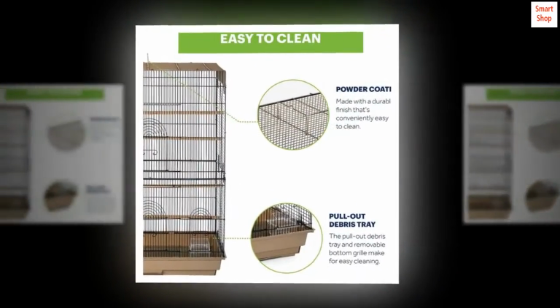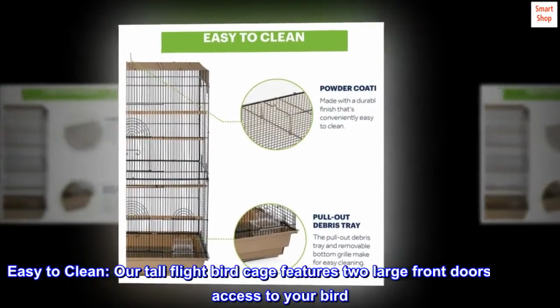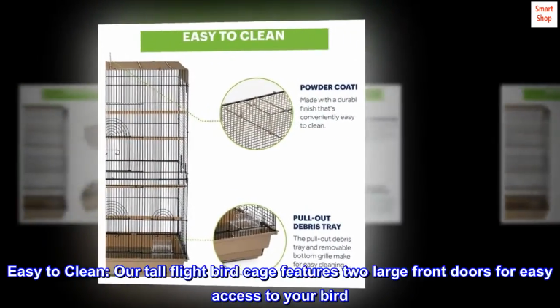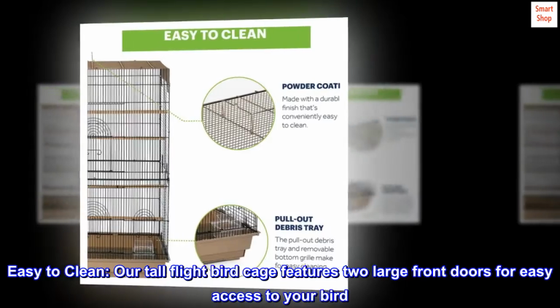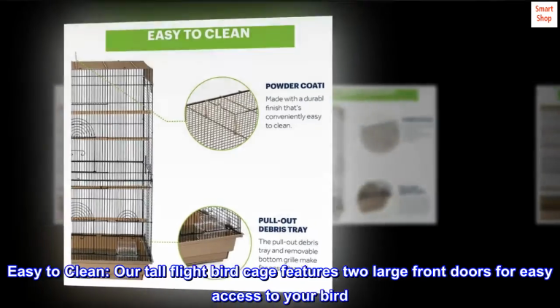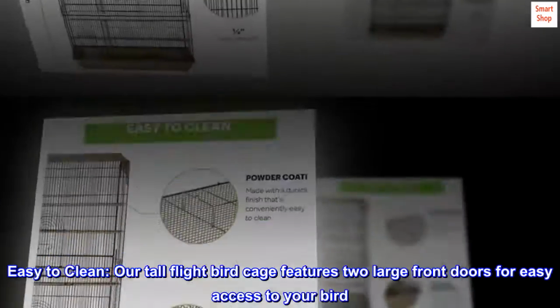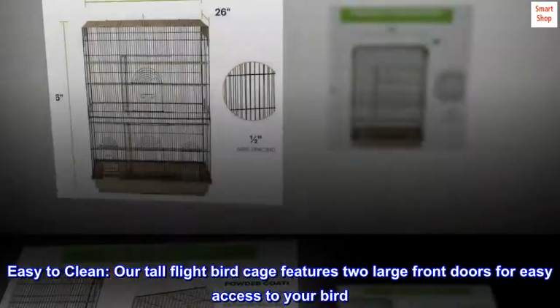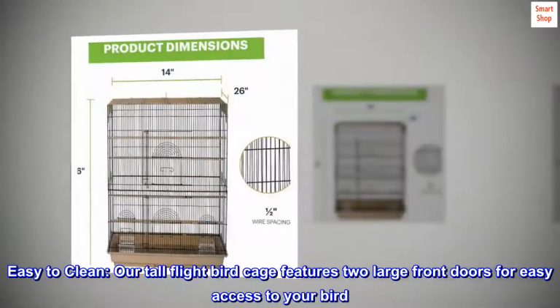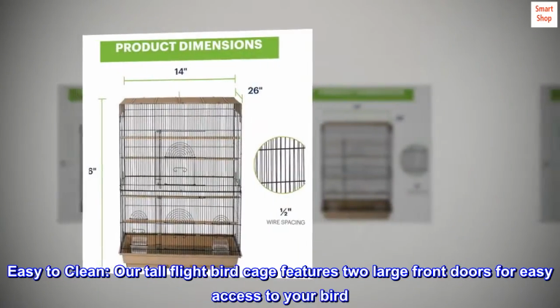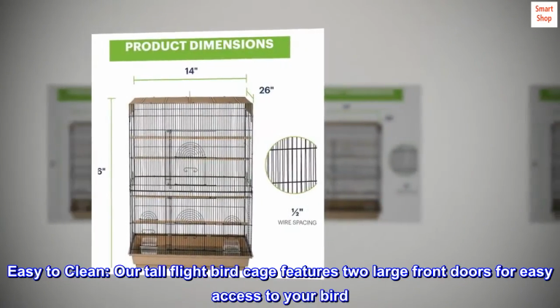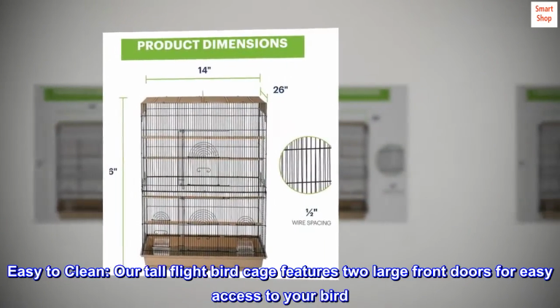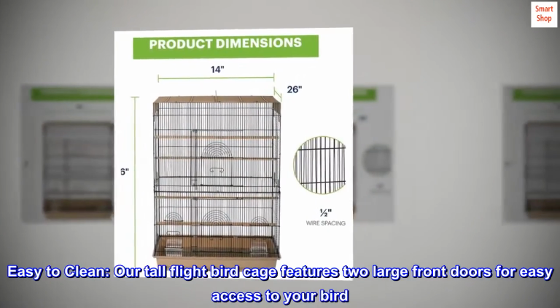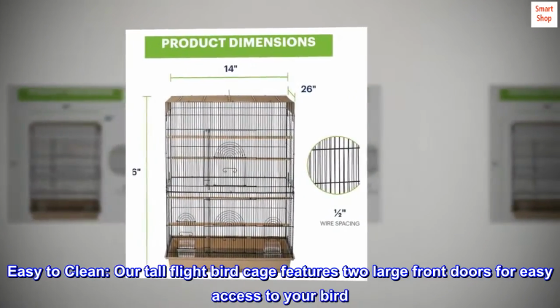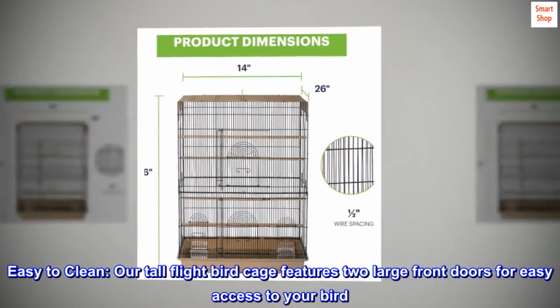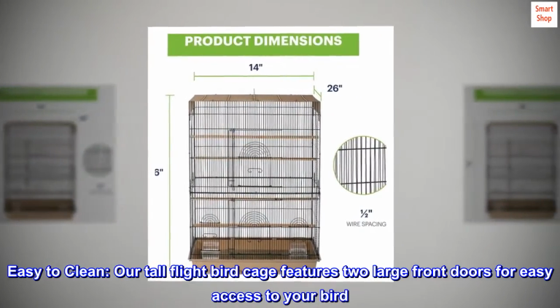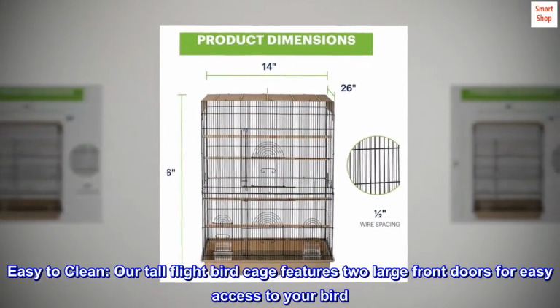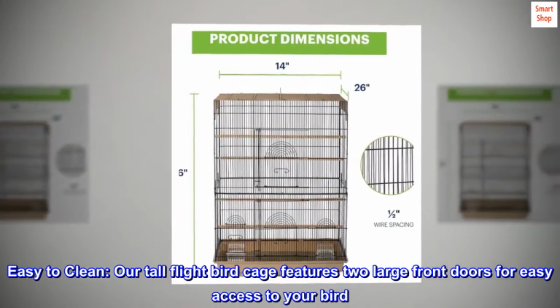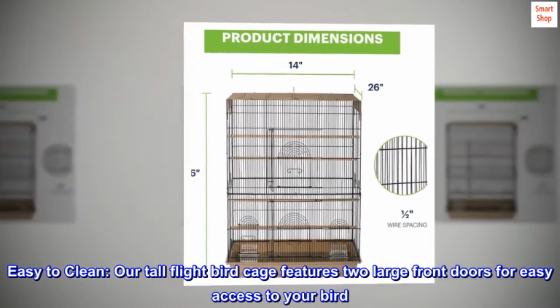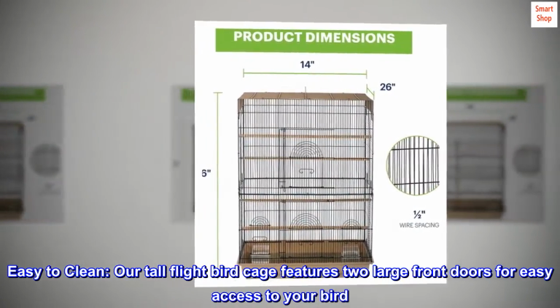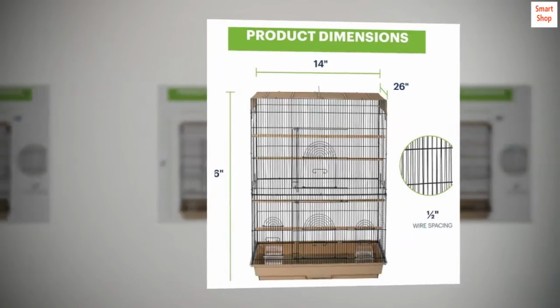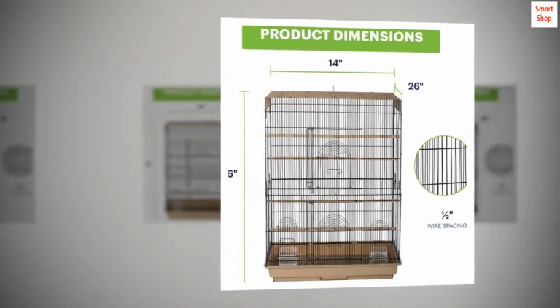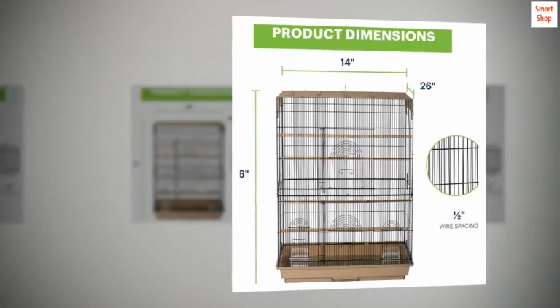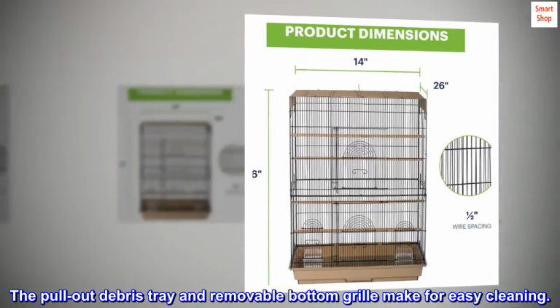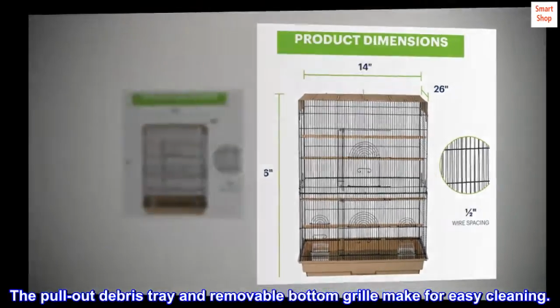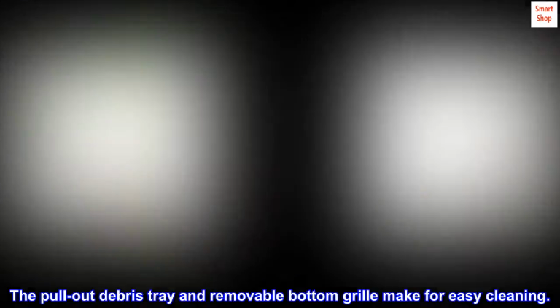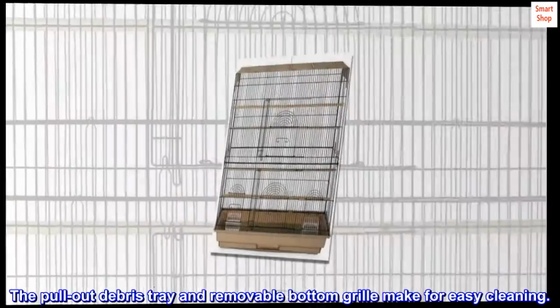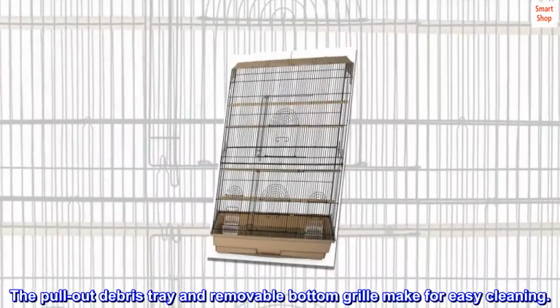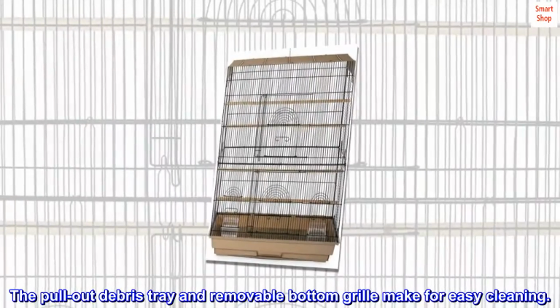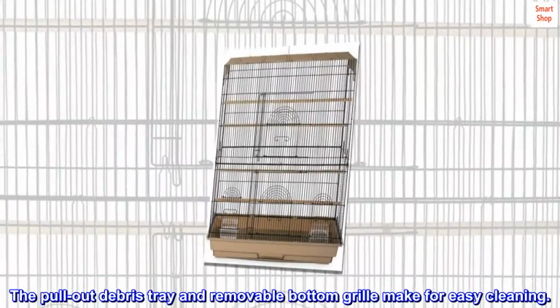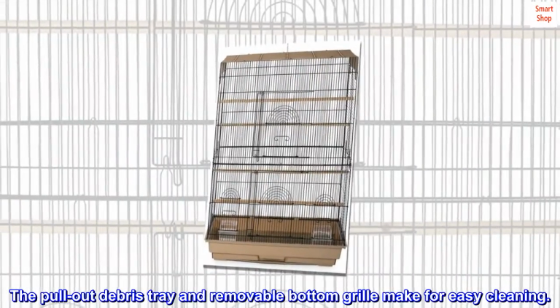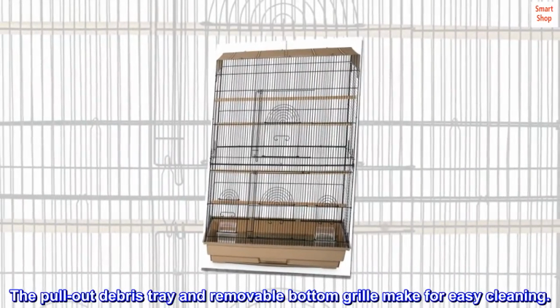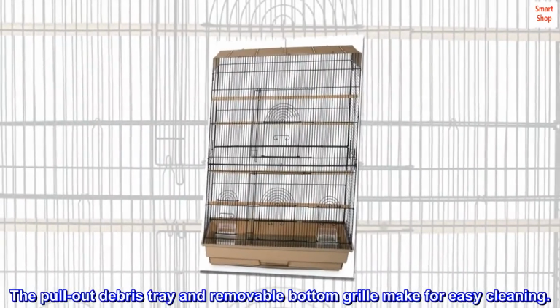Easy to clean — our tall flight birdcage features two large front doors for easy access to your bird. The pull-out debris tray and removable bottom grill make for easy cleaning.